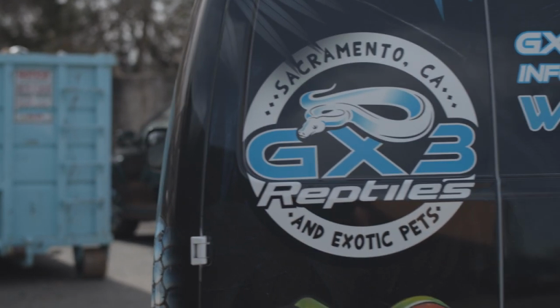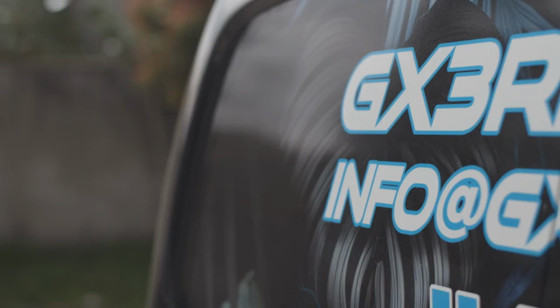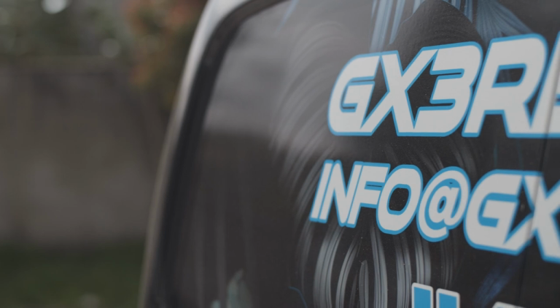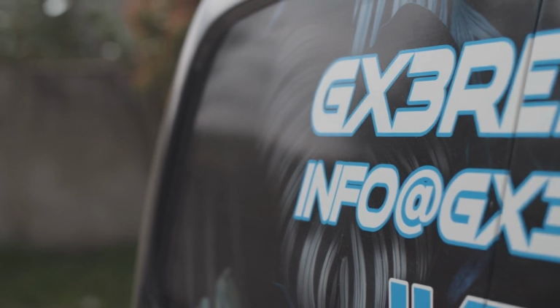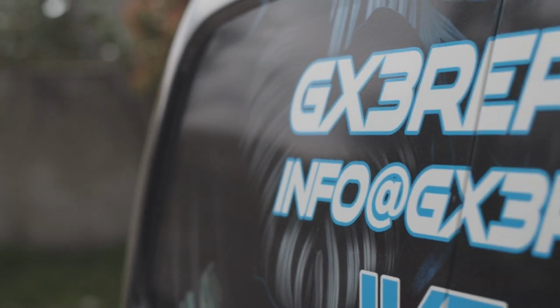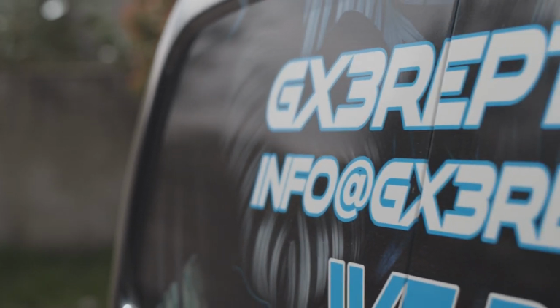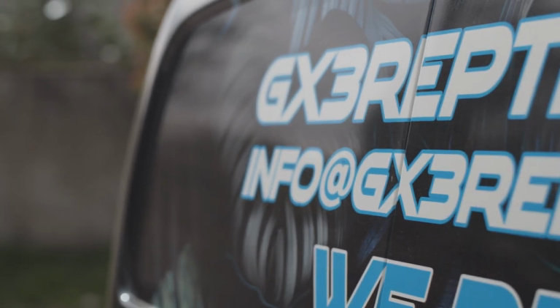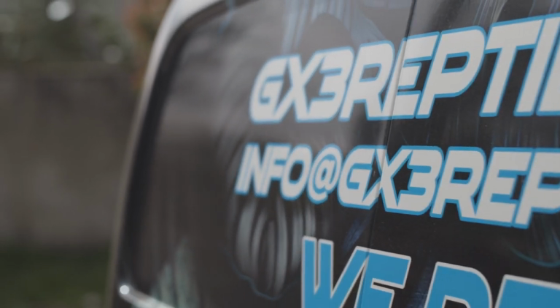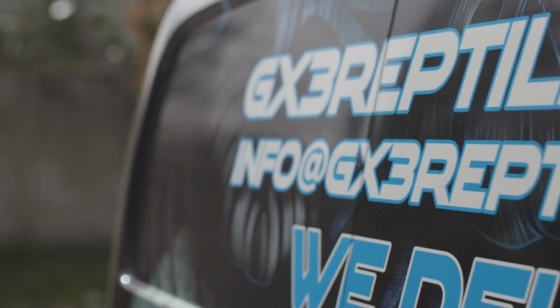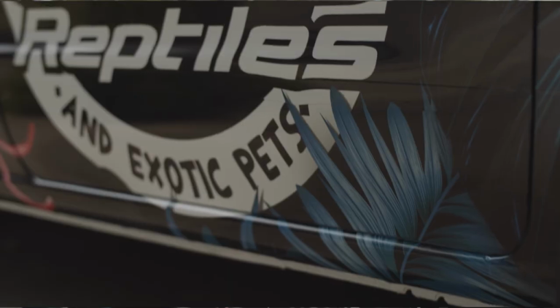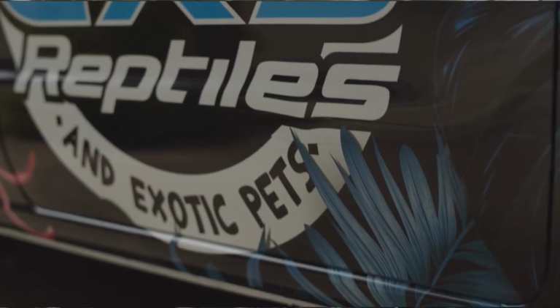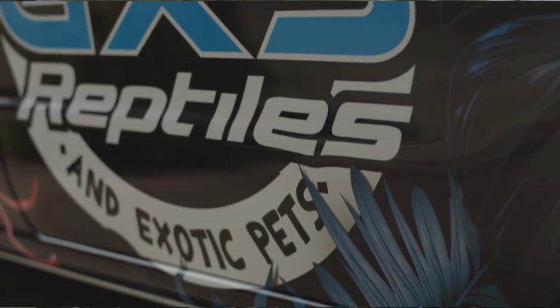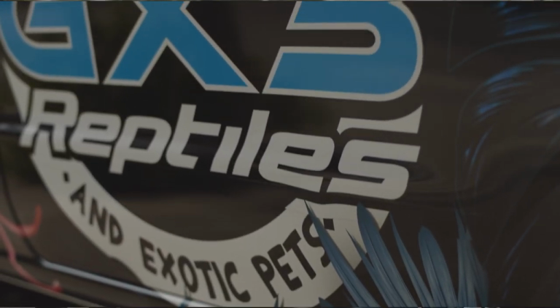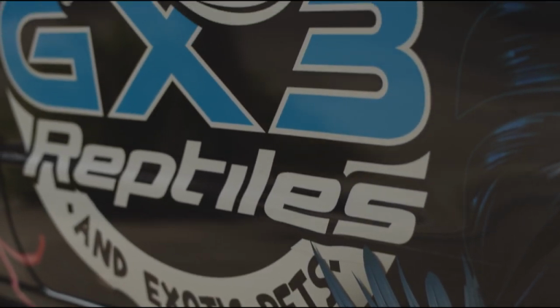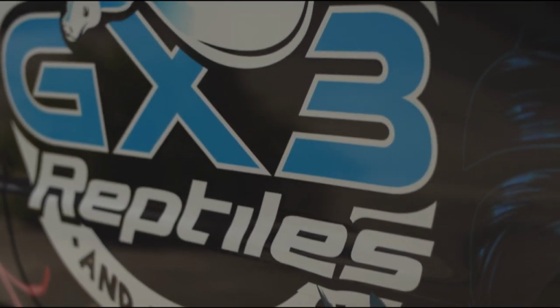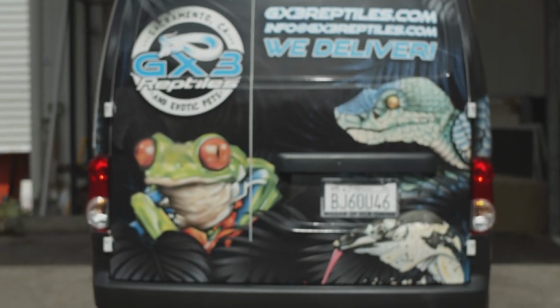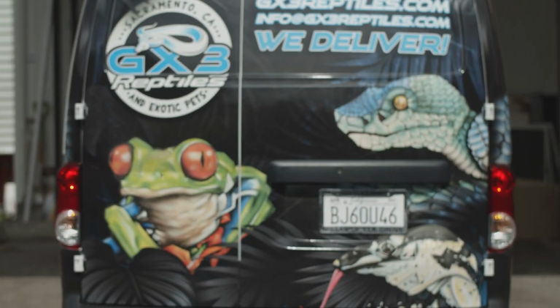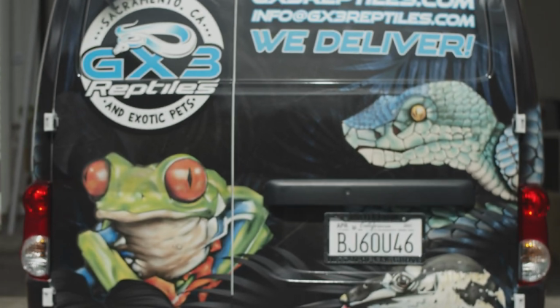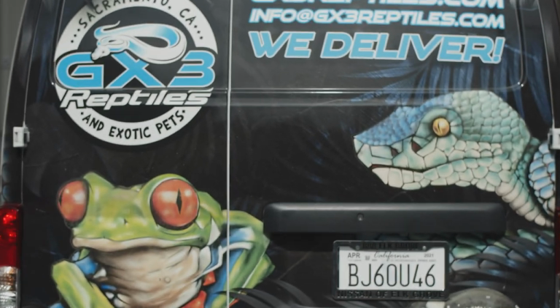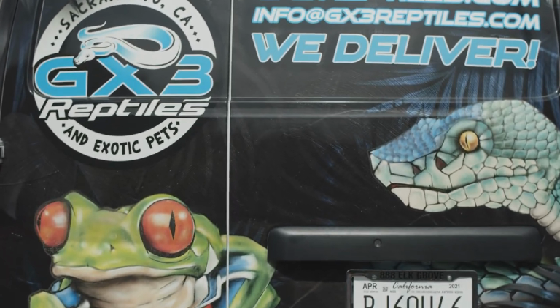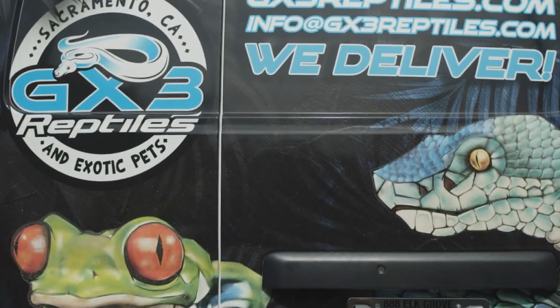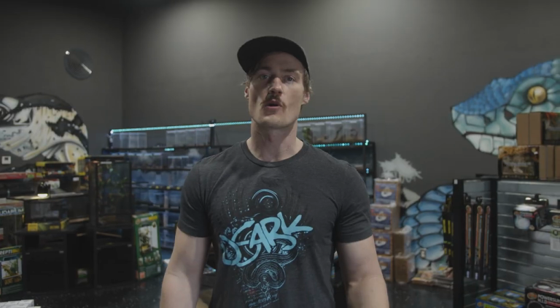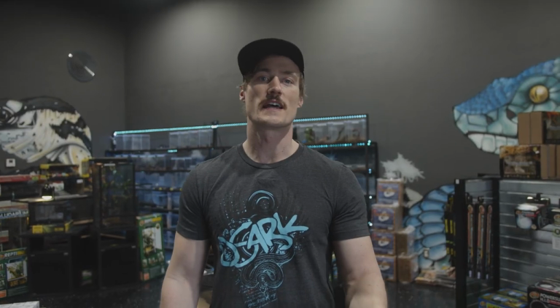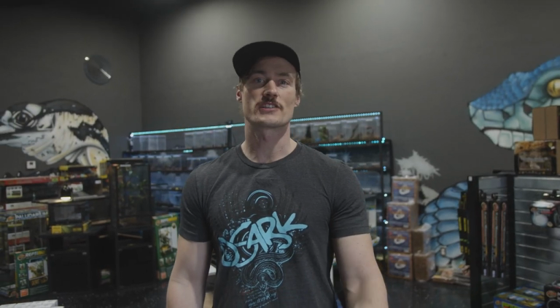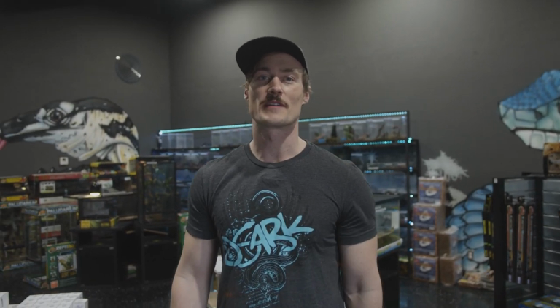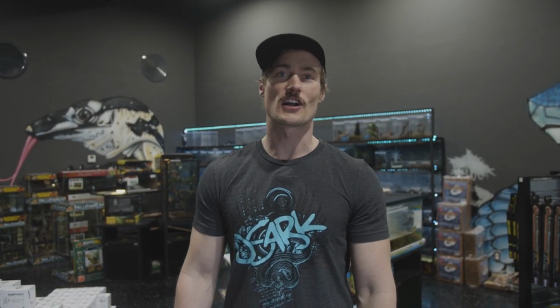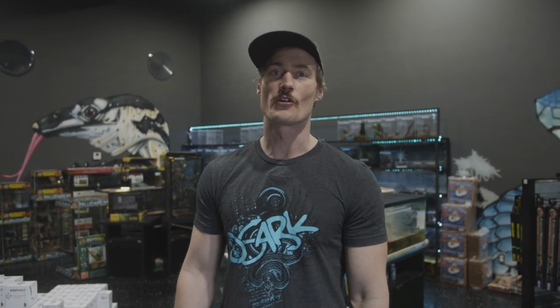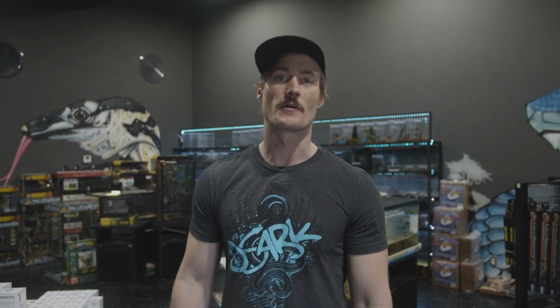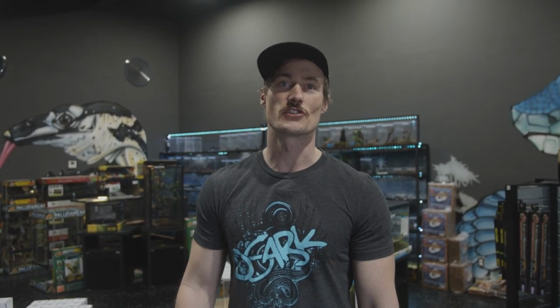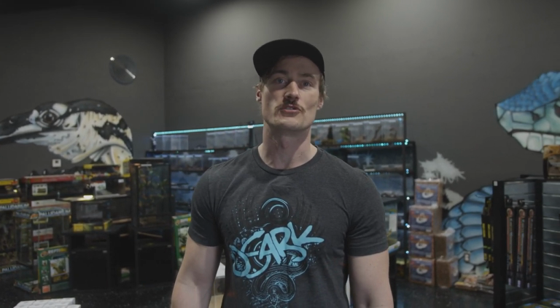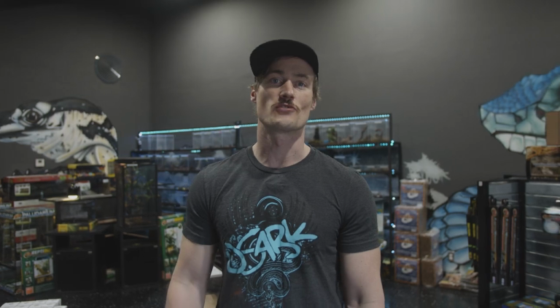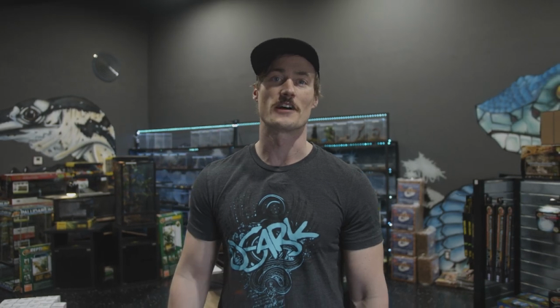You can book one by emailing us or logging on to our website at gx3reptiles.com. If you want to get ahold of us, go to our website gx3reptiles.com or hit us up on Instagram at gx3reptiles. Thanks.